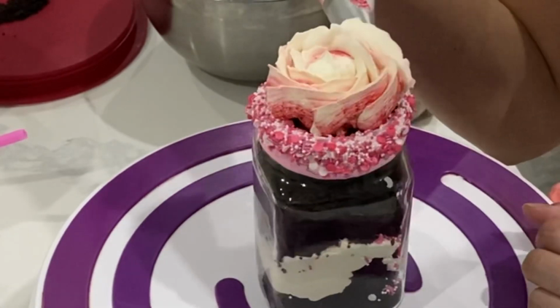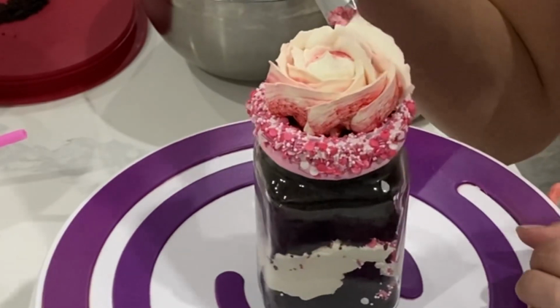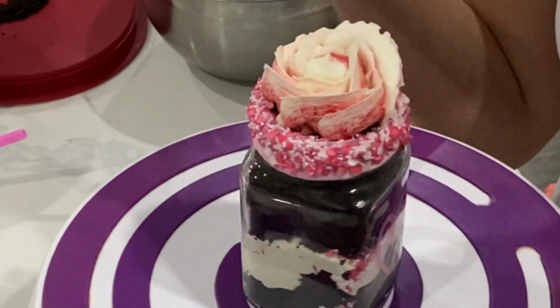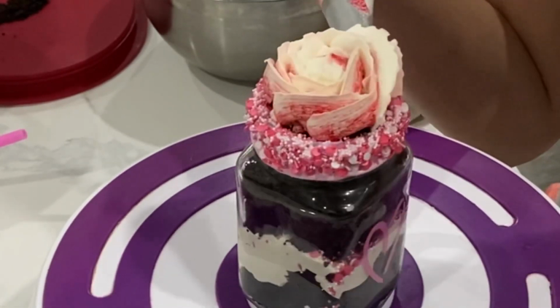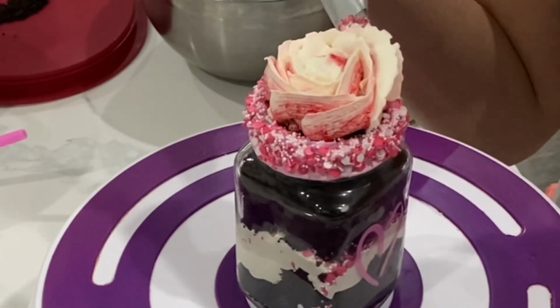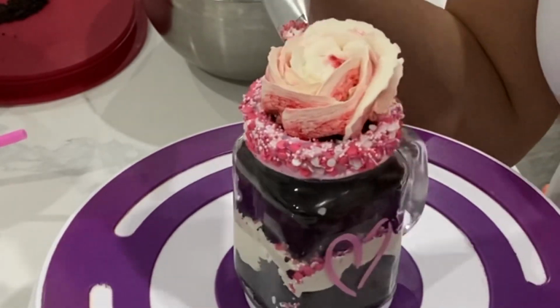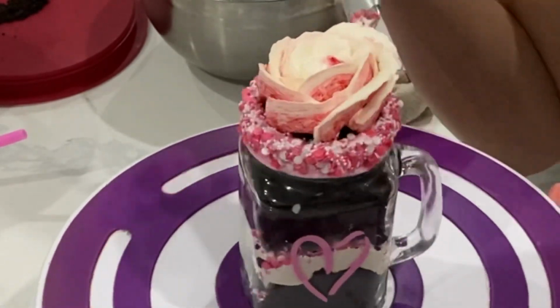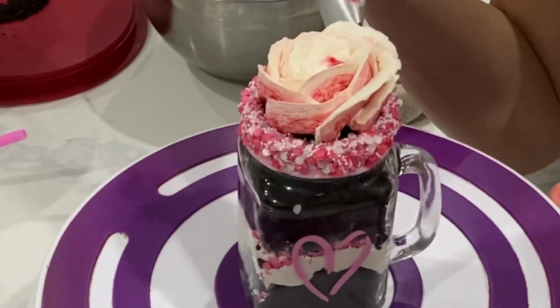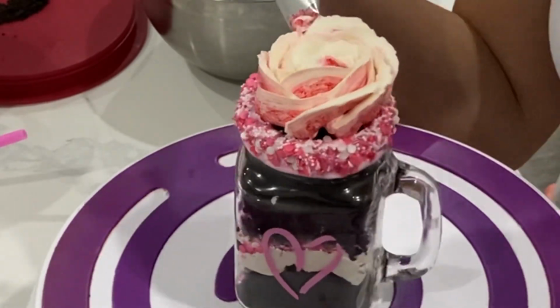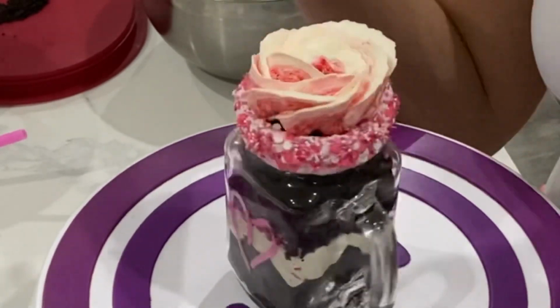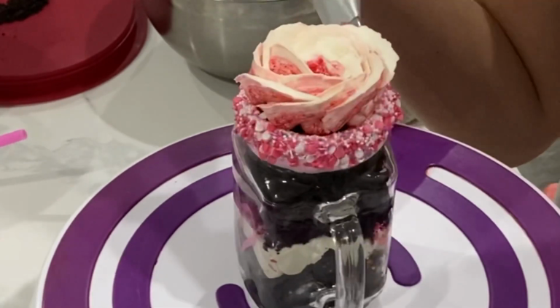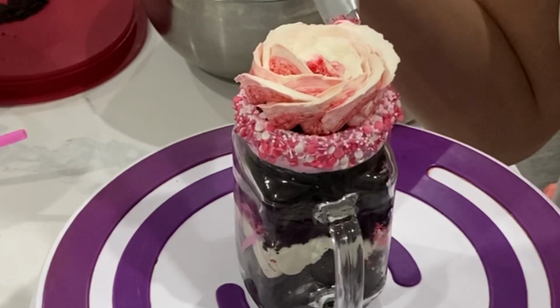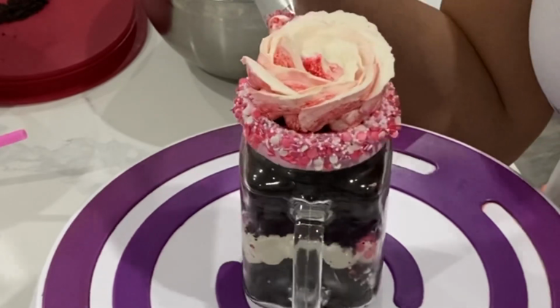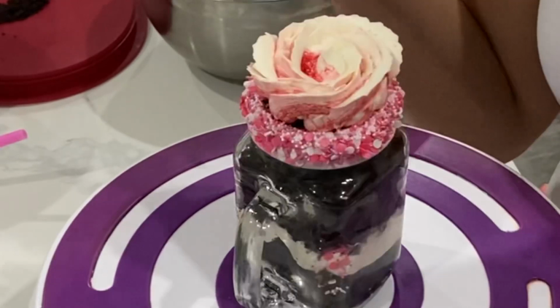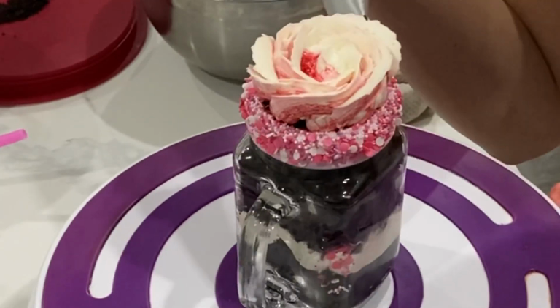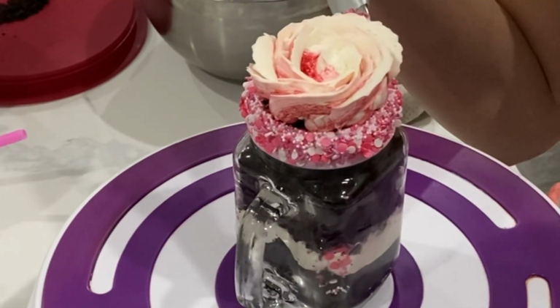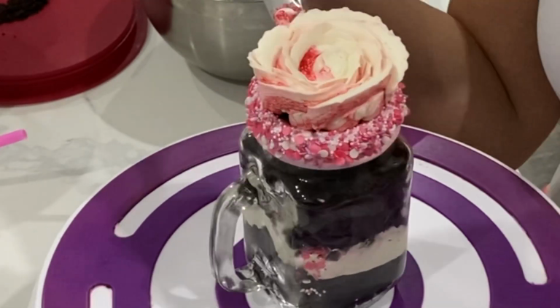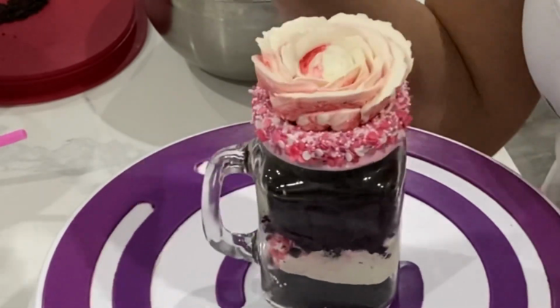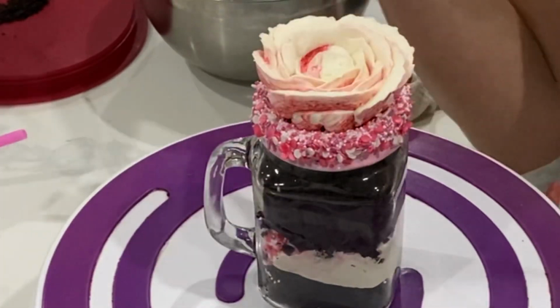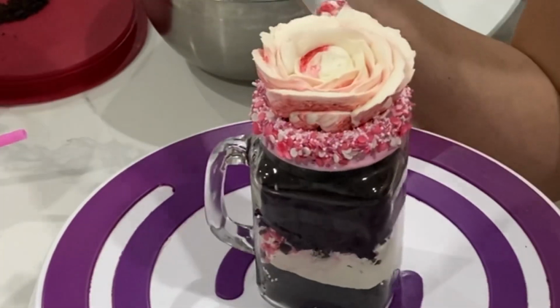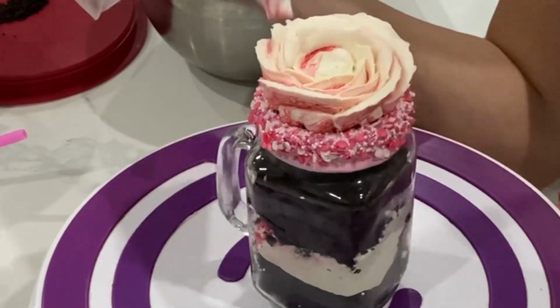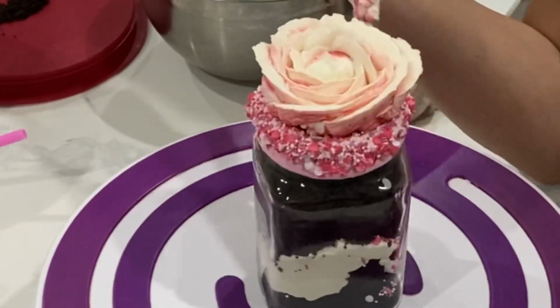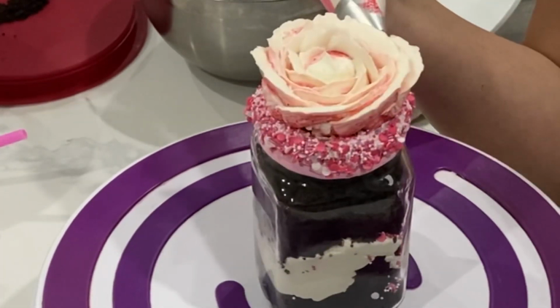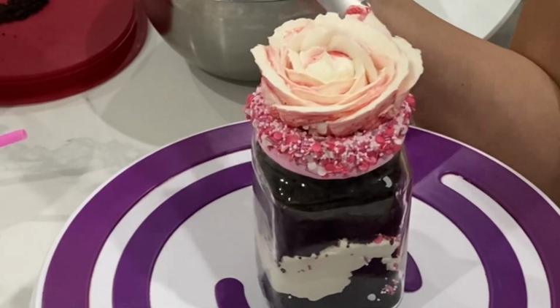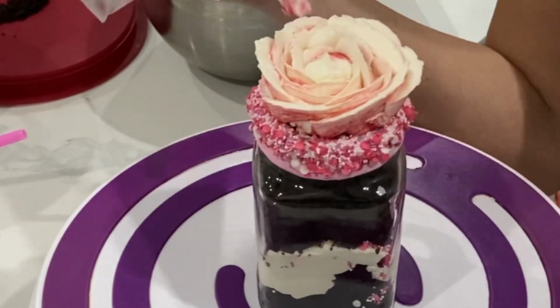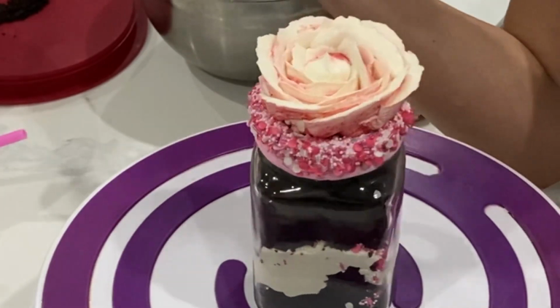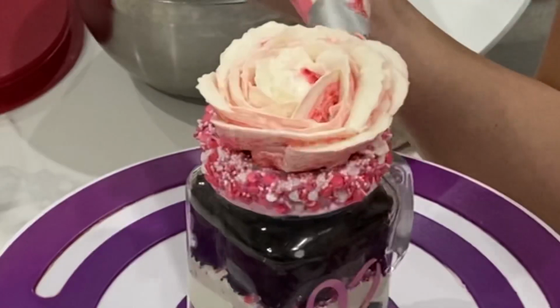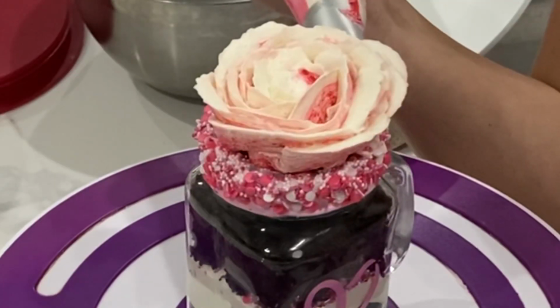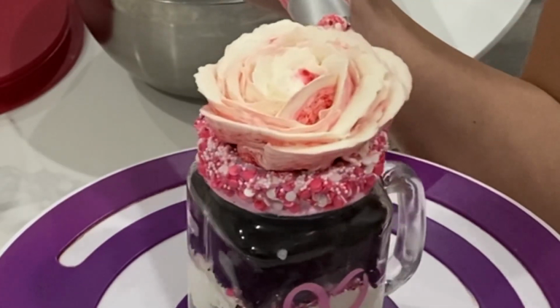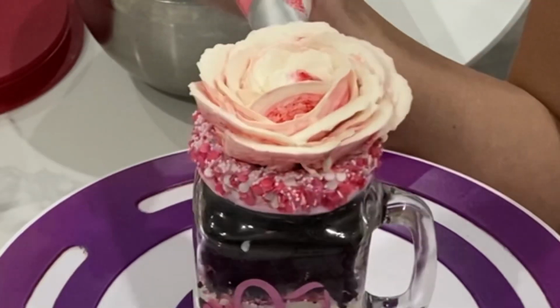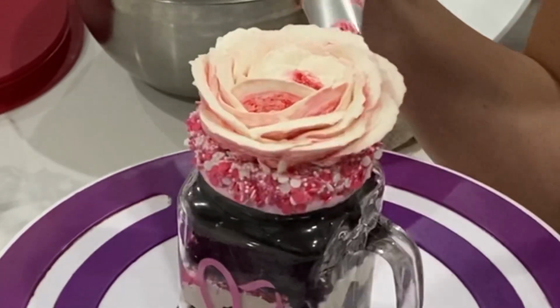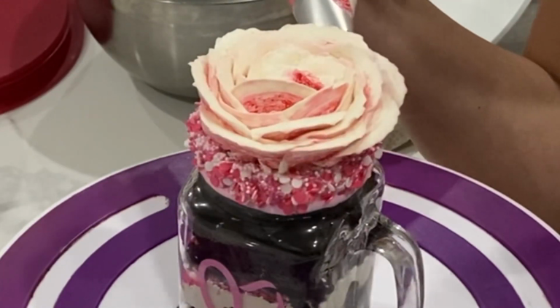I want my petals to be thinner at the top, so I'm making sure that the thinner side of the petal tip is pointing upwards towards the ceiling as I do this. Be sure to remember that the way your rose turns out really relies on the angle of your piping tip.